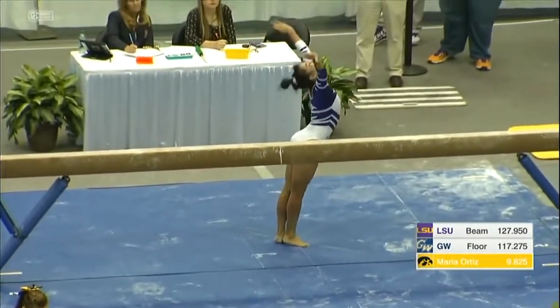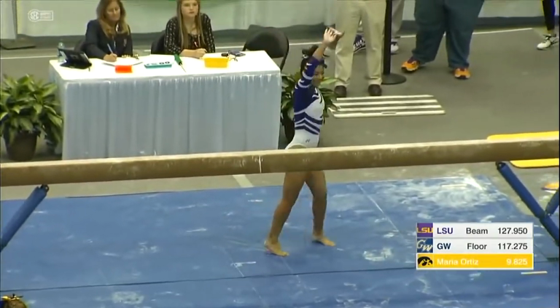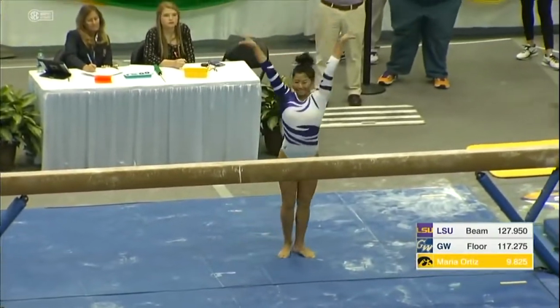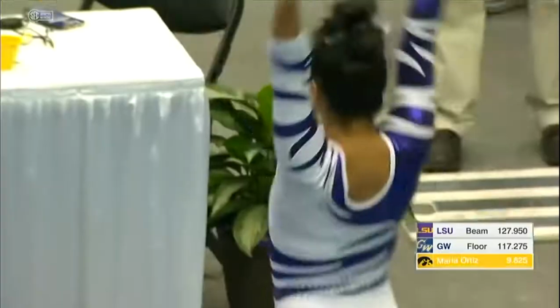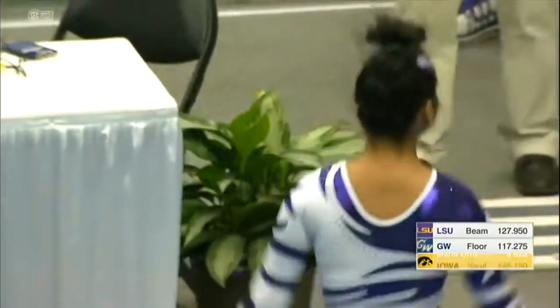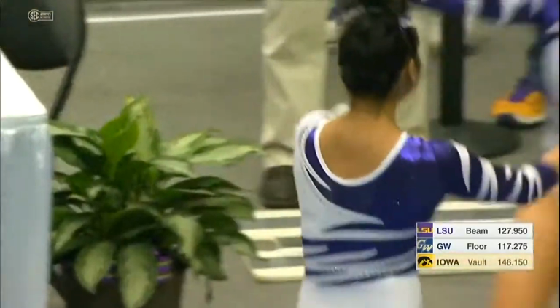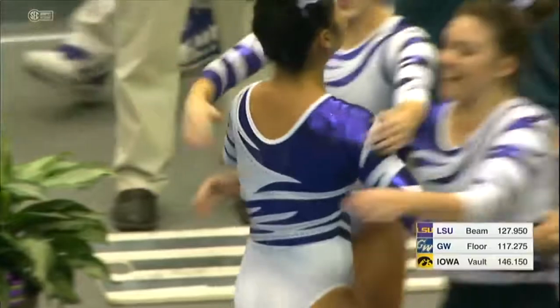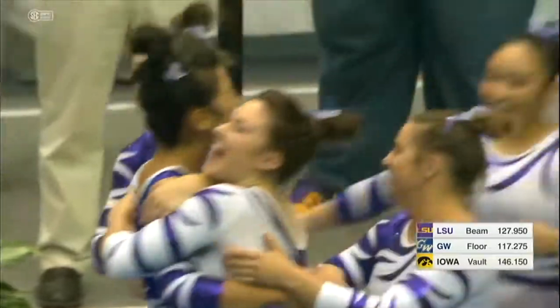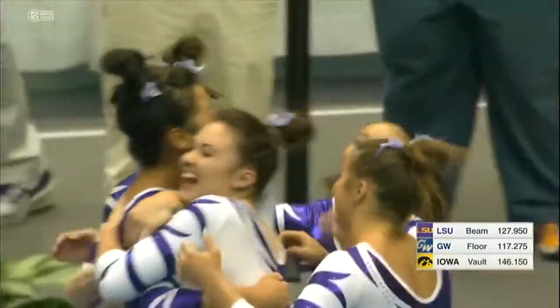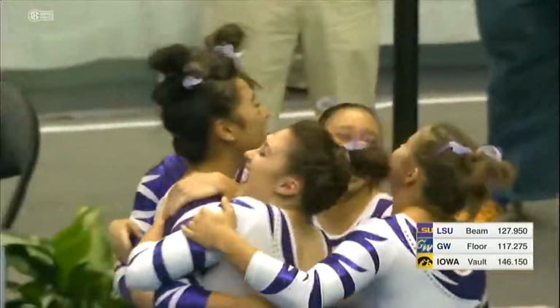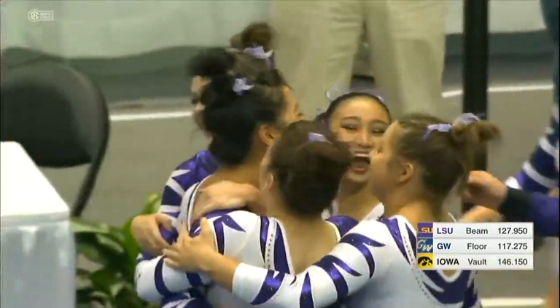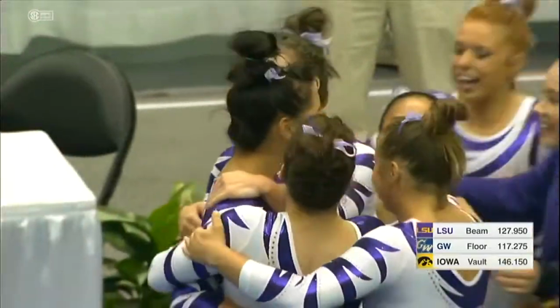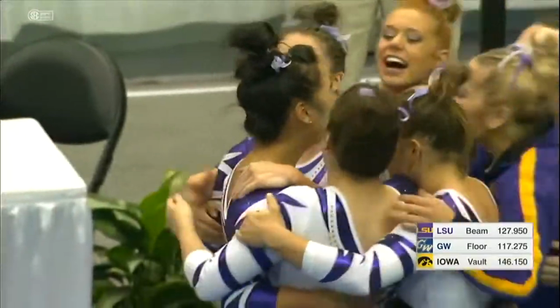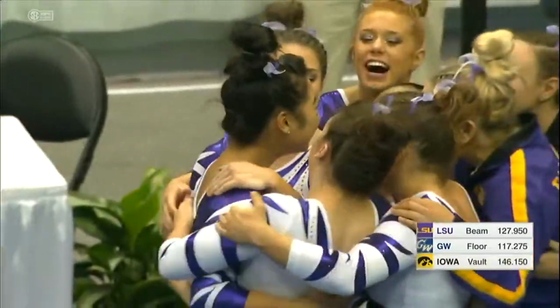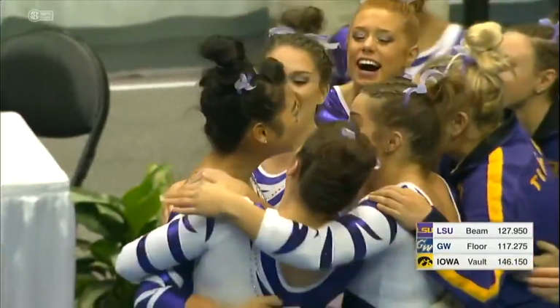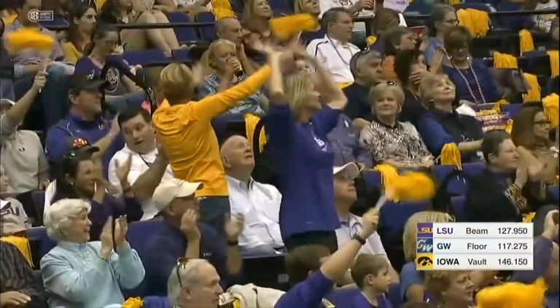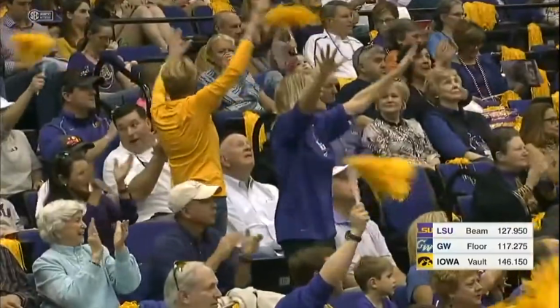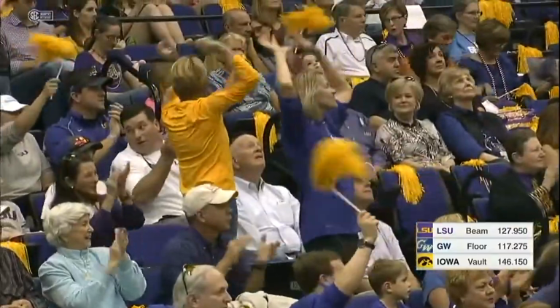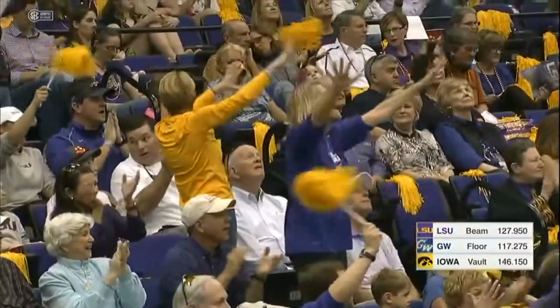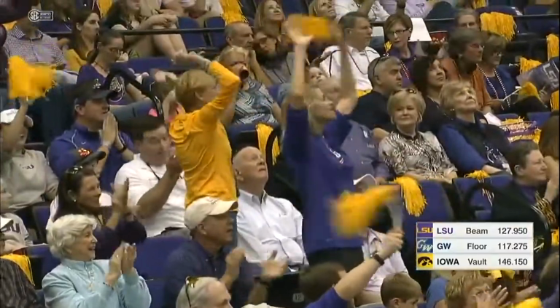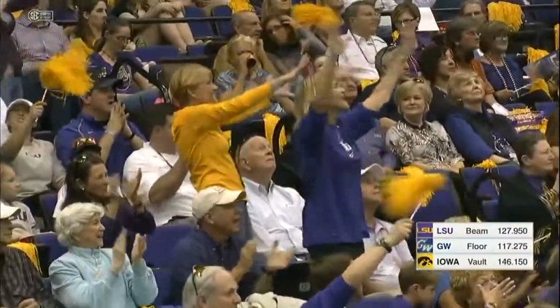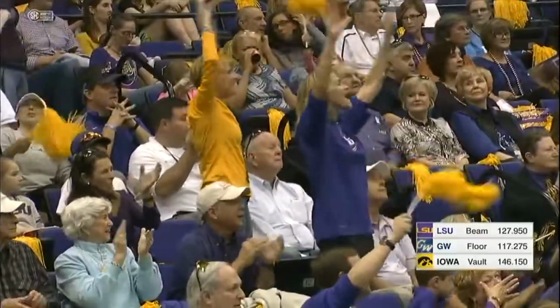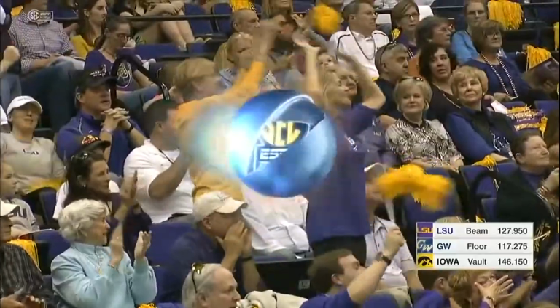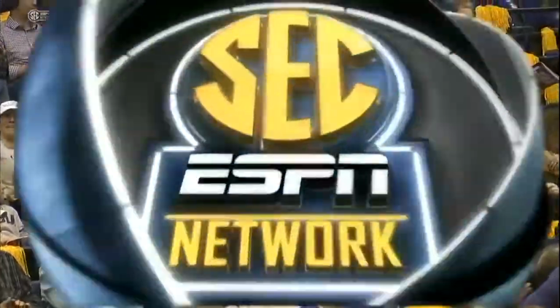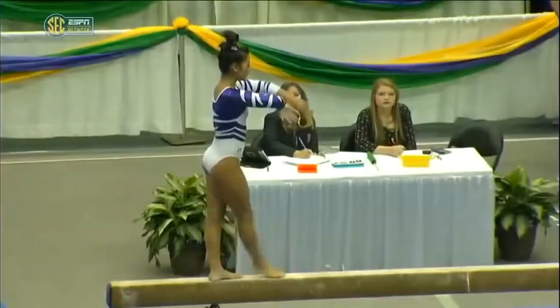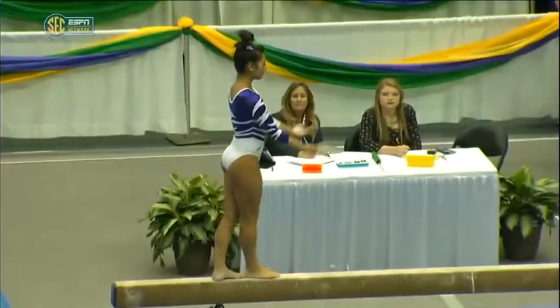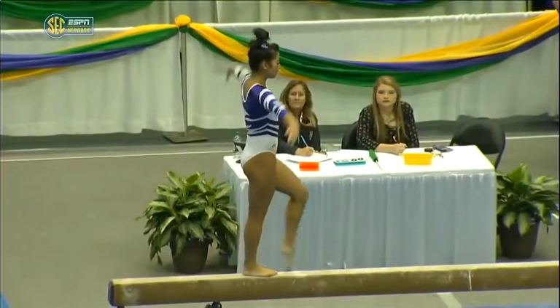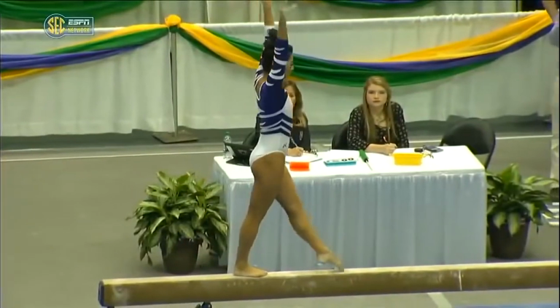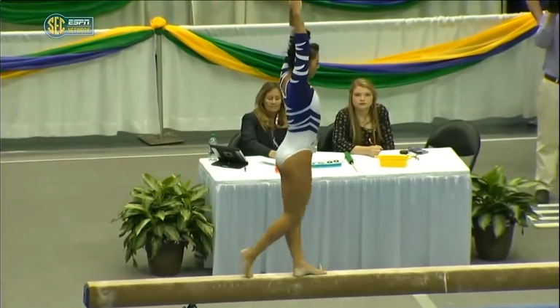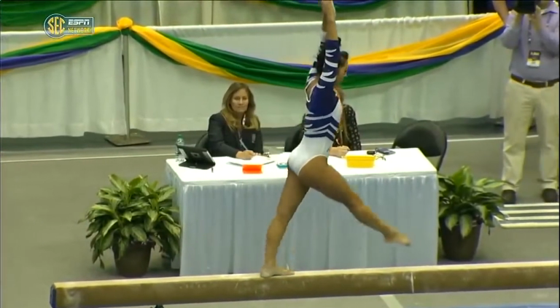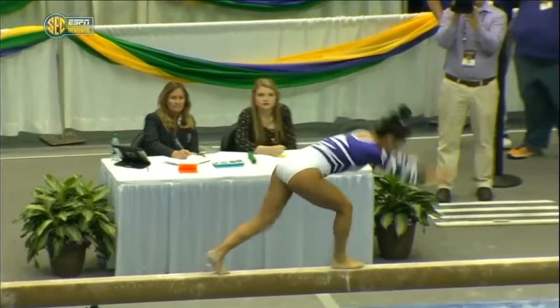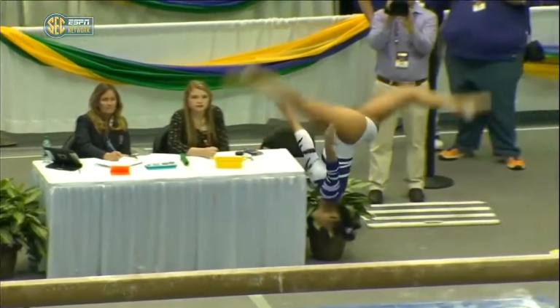Gainer layout full off the side of the beam — that was a great routine. That was a gorgeous routine, beautiful extension from start to finish. And the difficulty is some of the biggest on this LSU team.